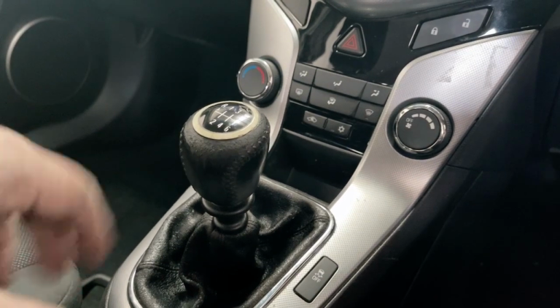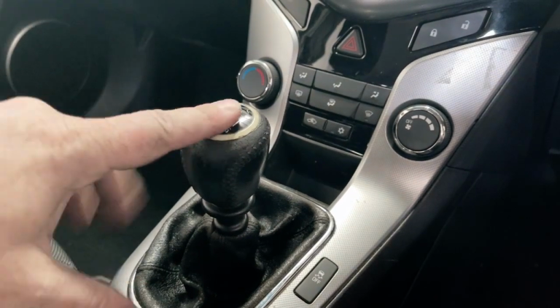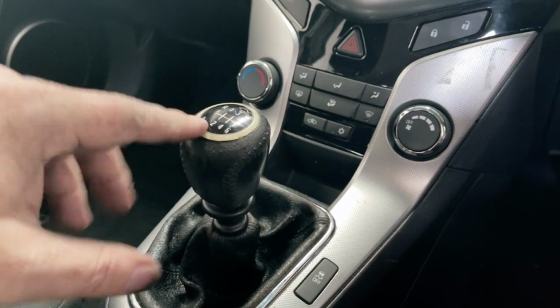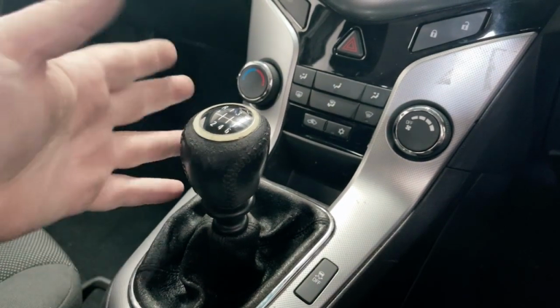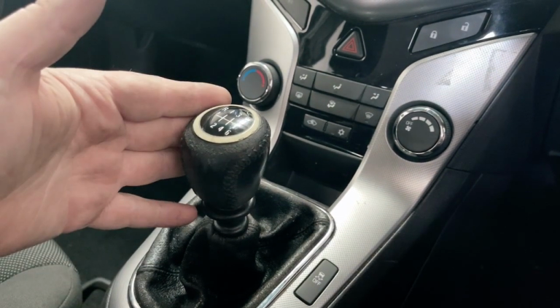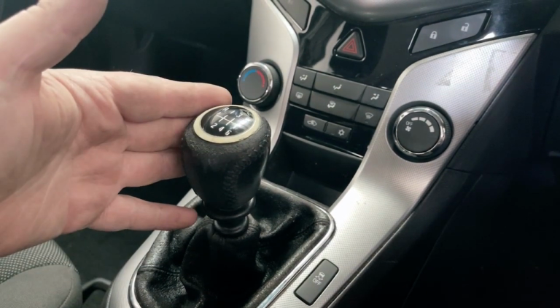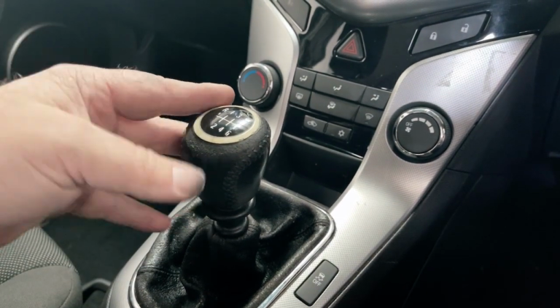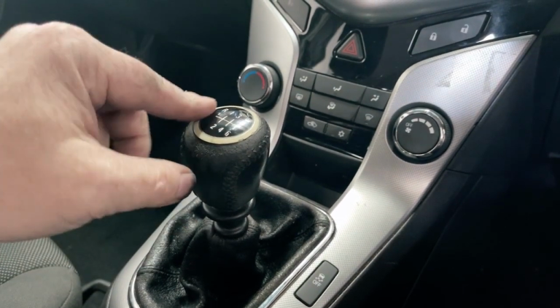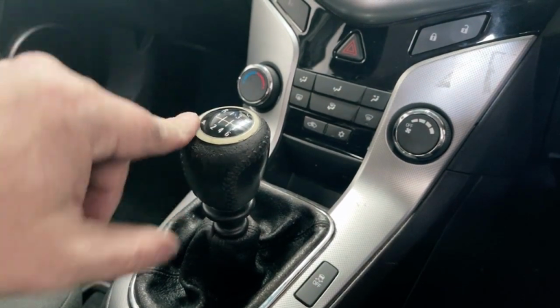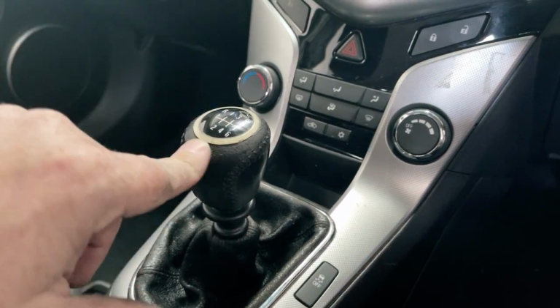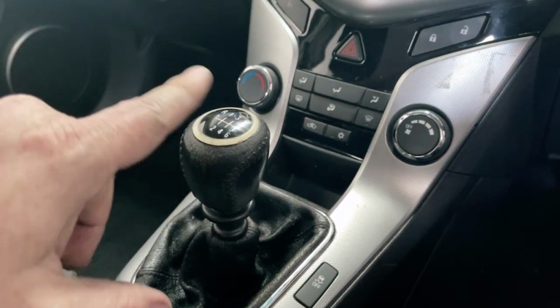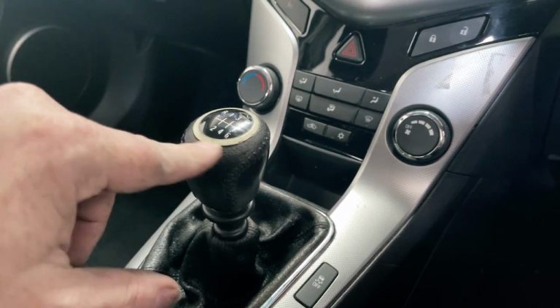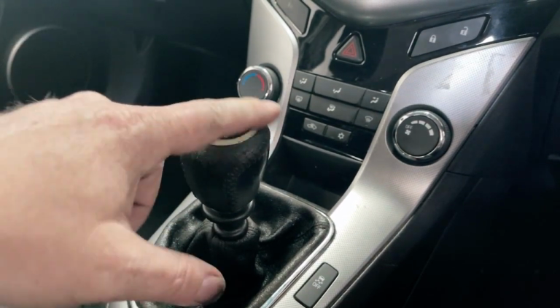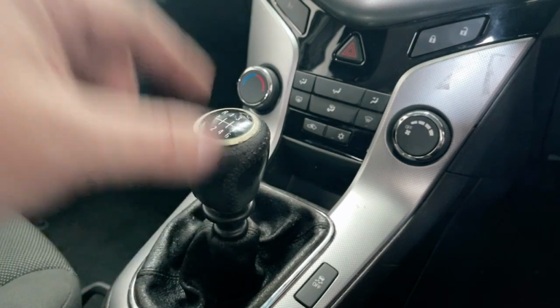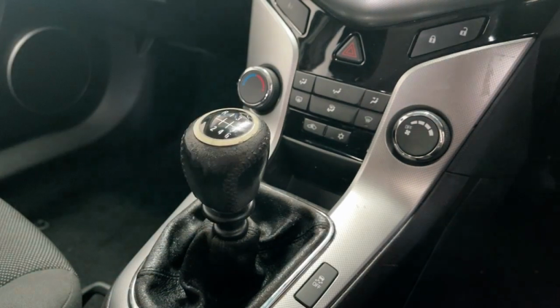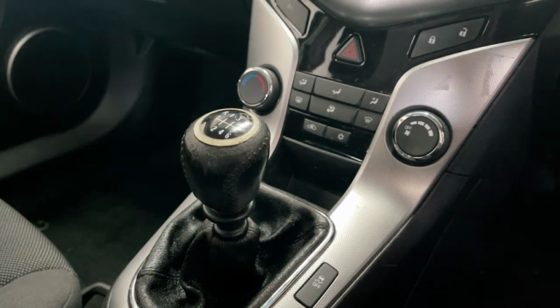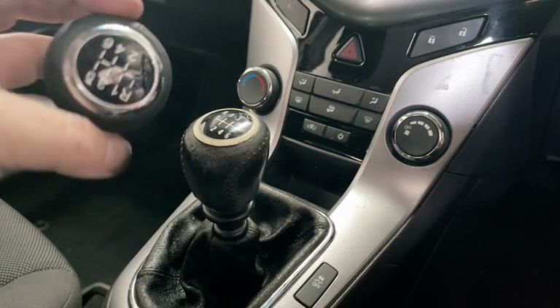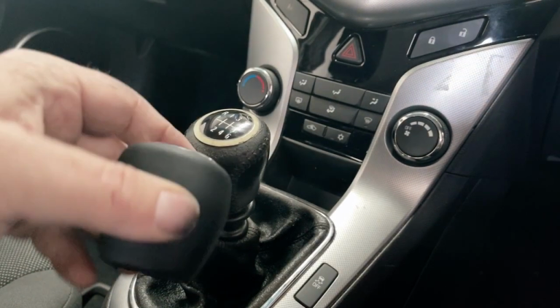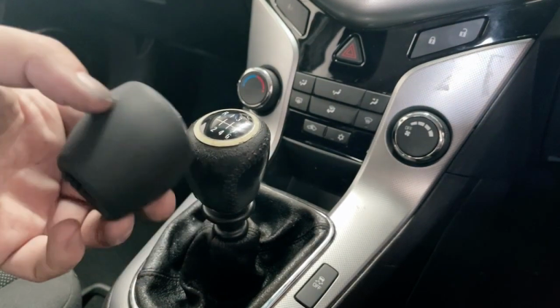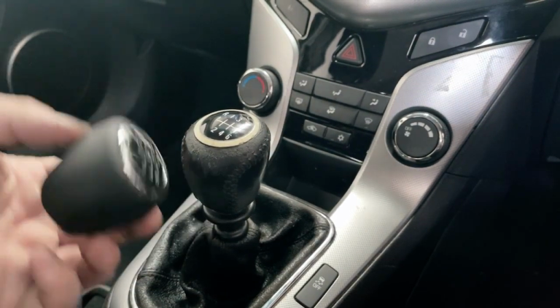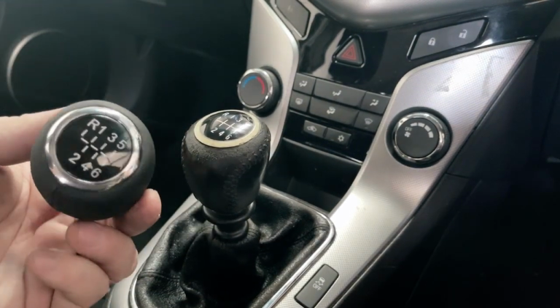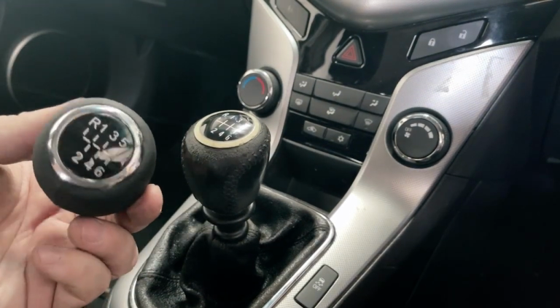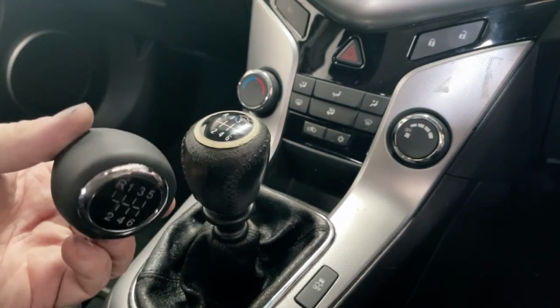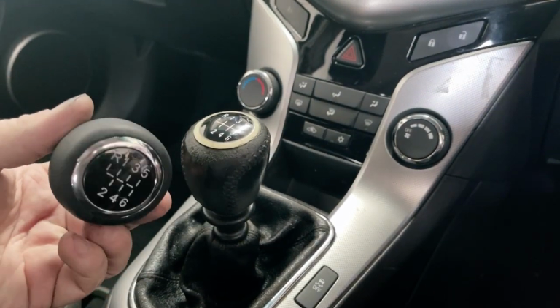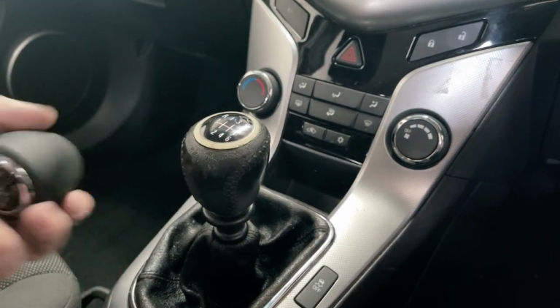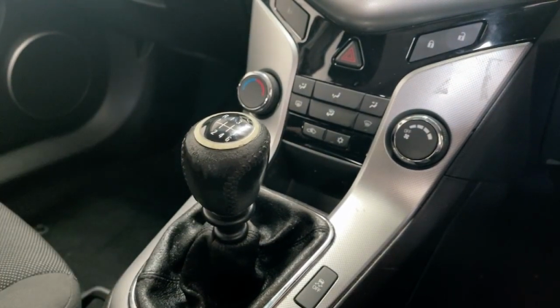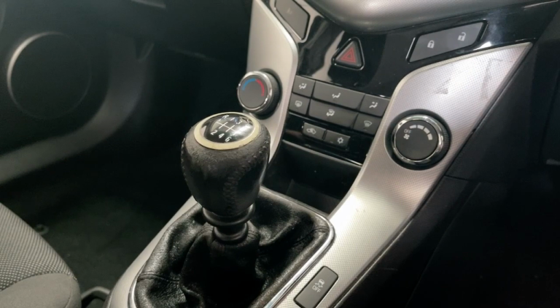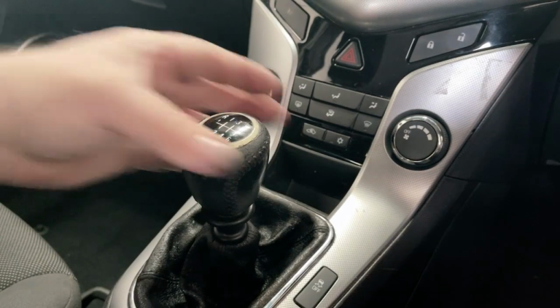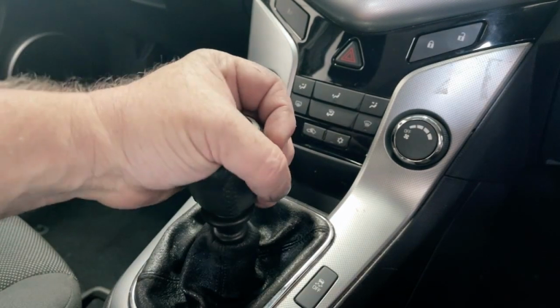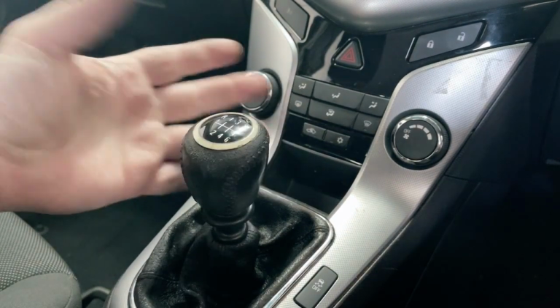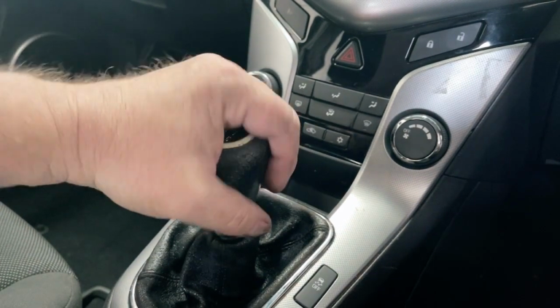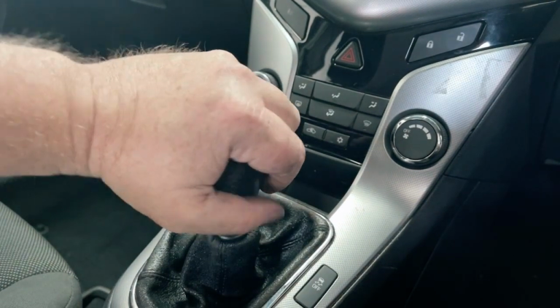Hey, super quick and easy one — let's just replace this gear knob on this Cruze. These get really quite worn, and online you can buy replacement ones quite cheaply. To get these off, sometimes they can be really quite tight.